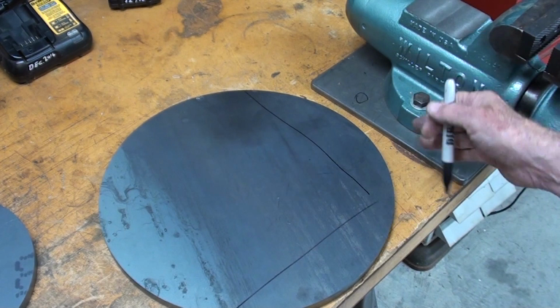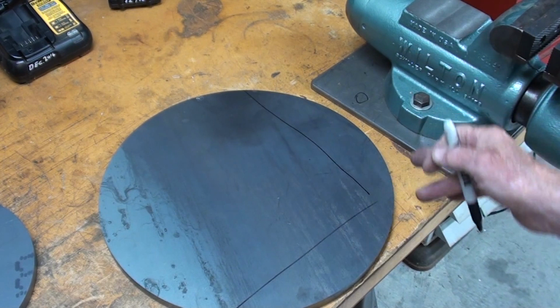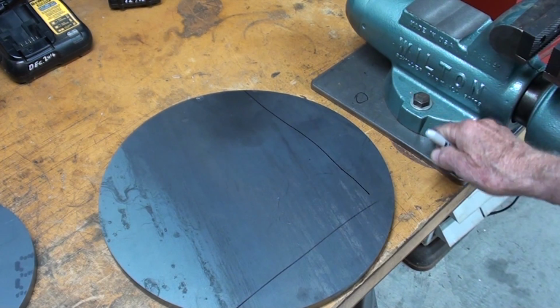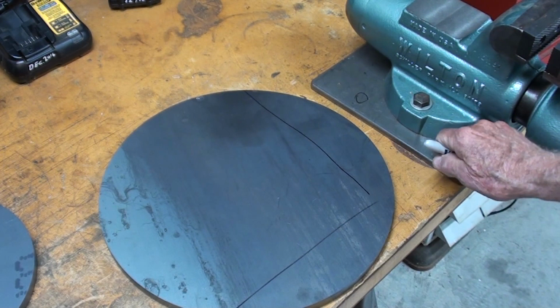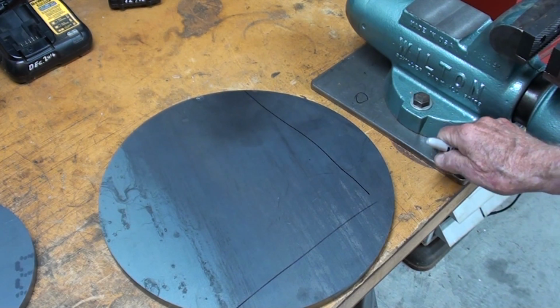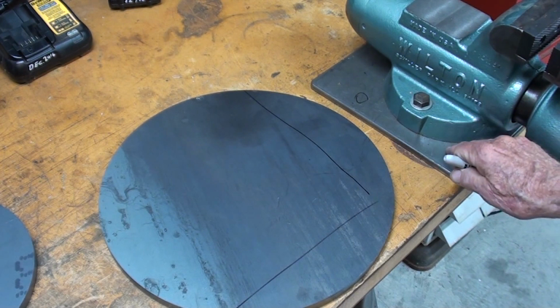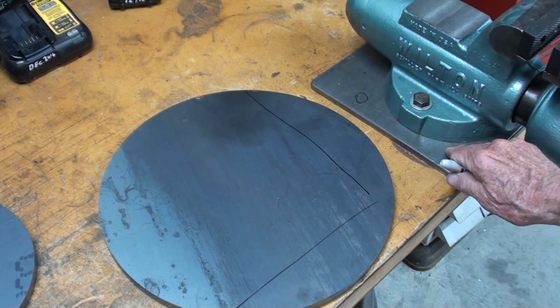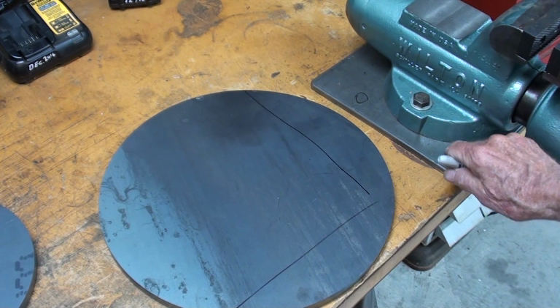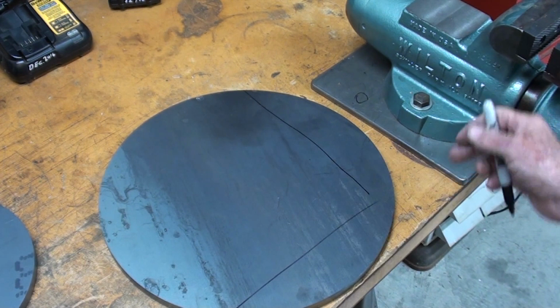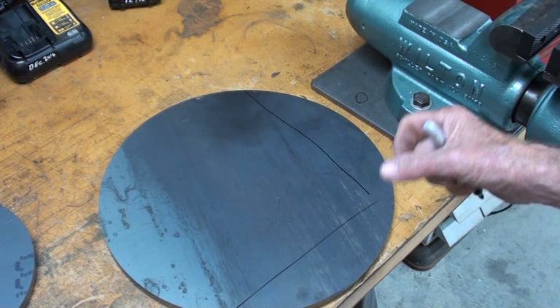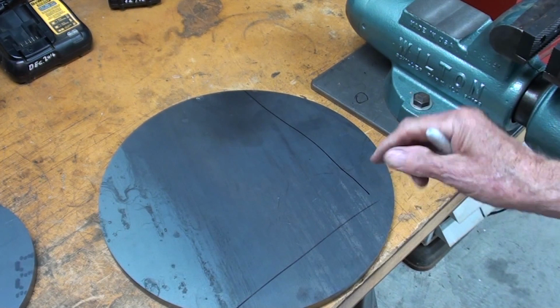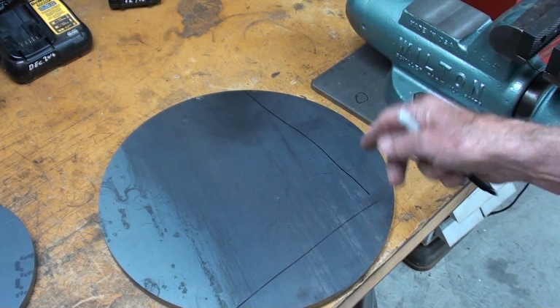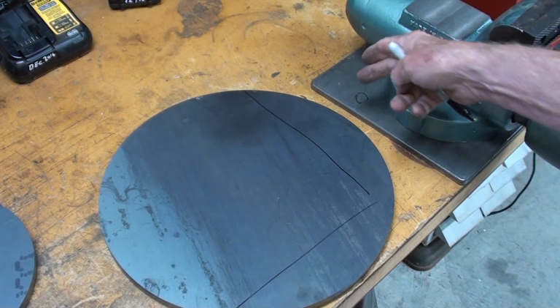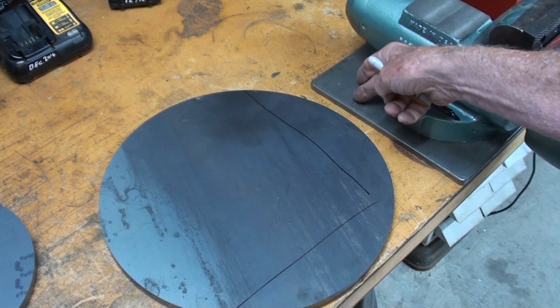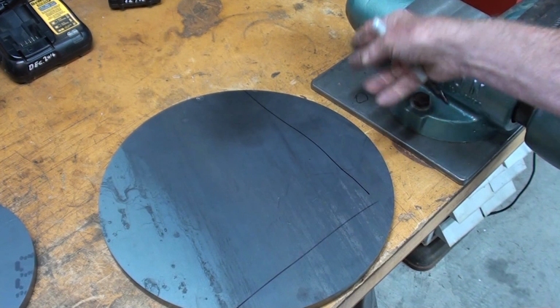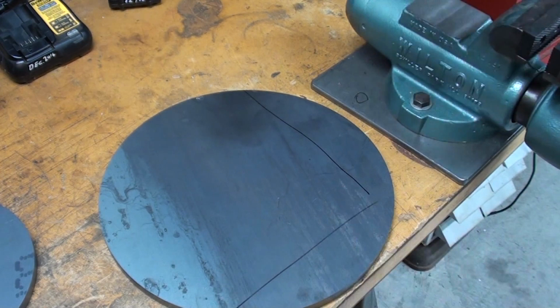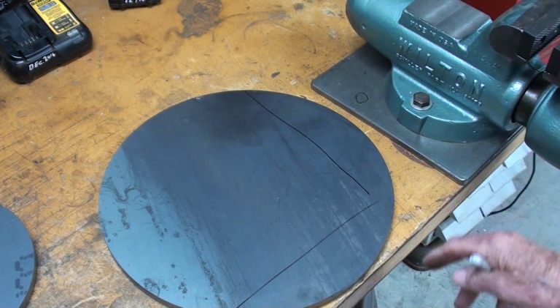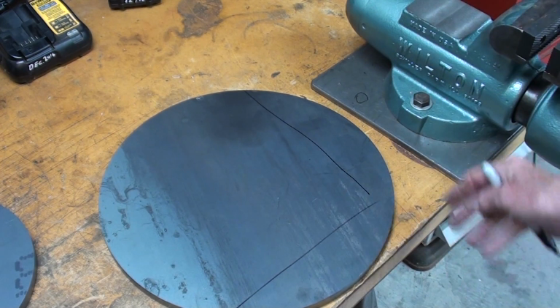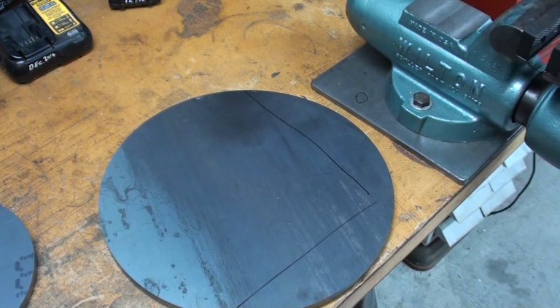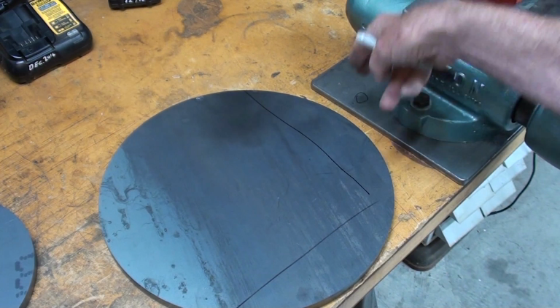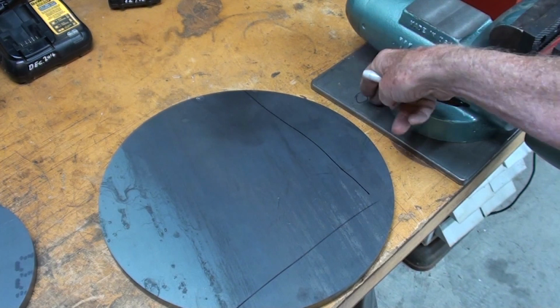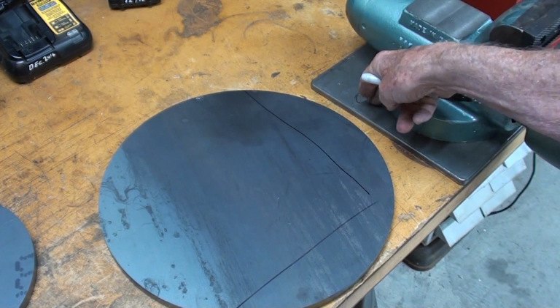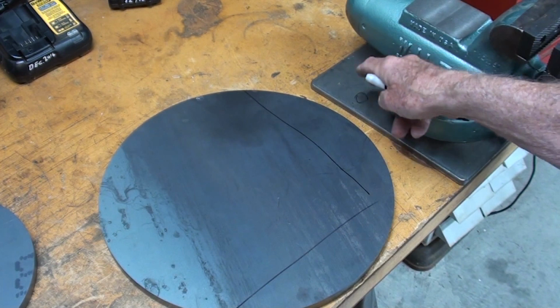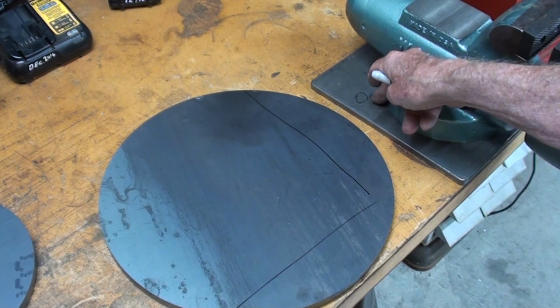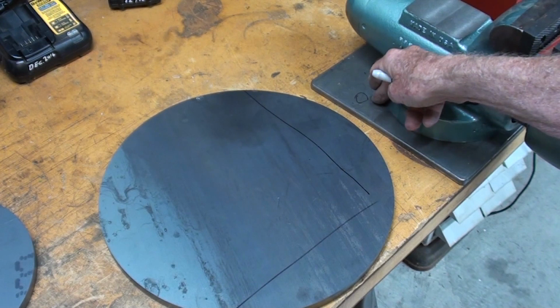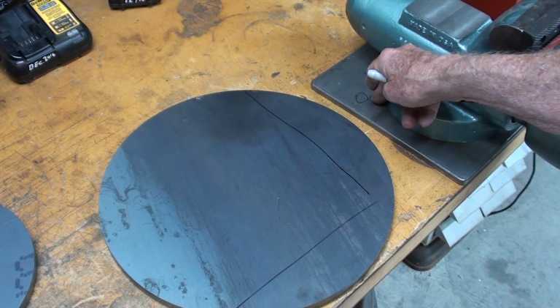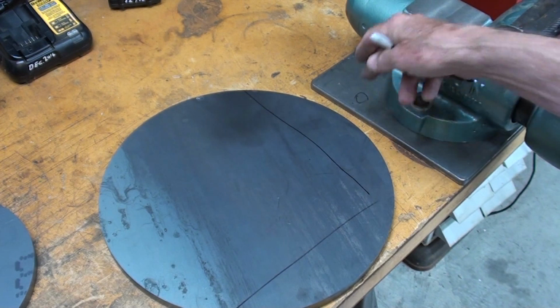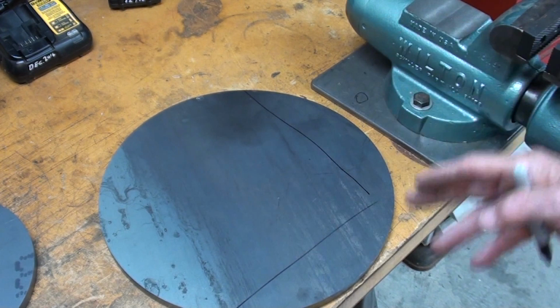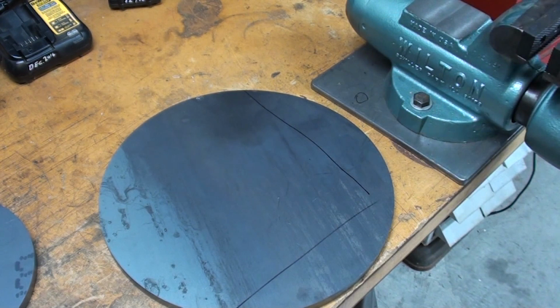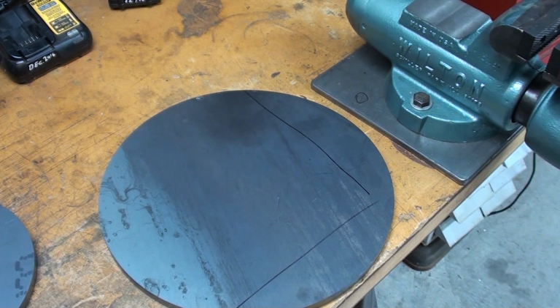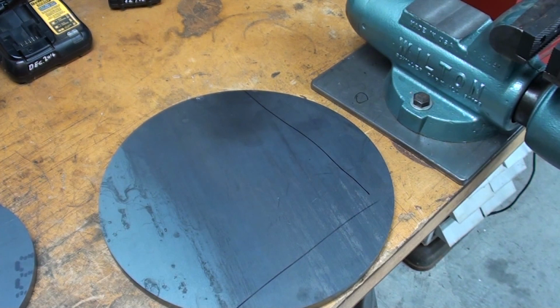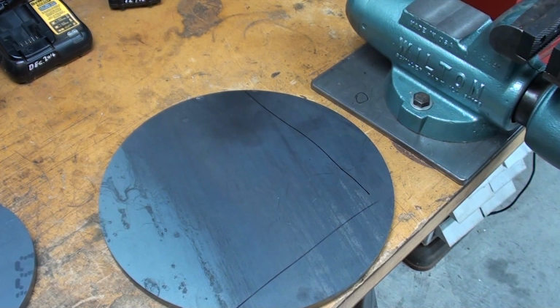A countersunk screw in the larger sizes will reduce — I'm not sure how to put it — but you go almost all the way through the thinner work and it just doesn't work. You try it.